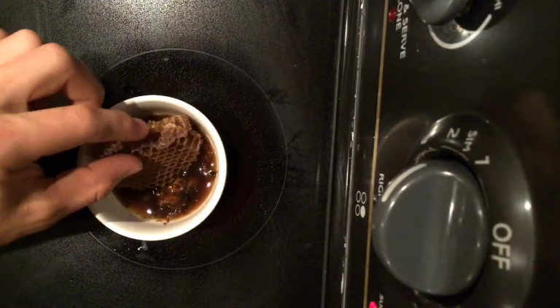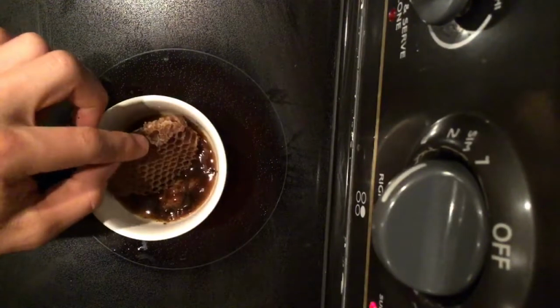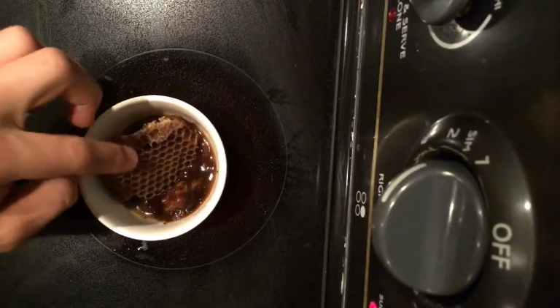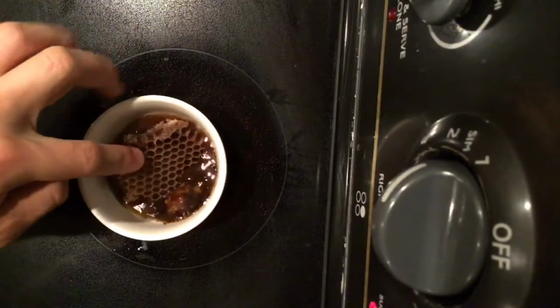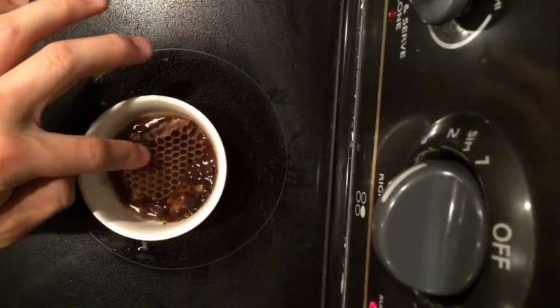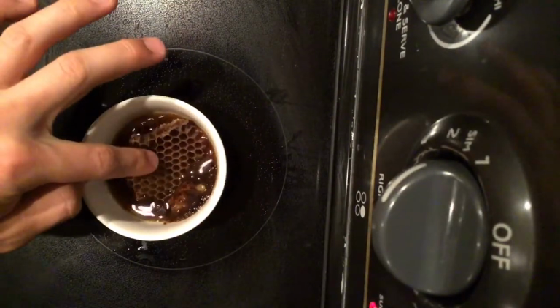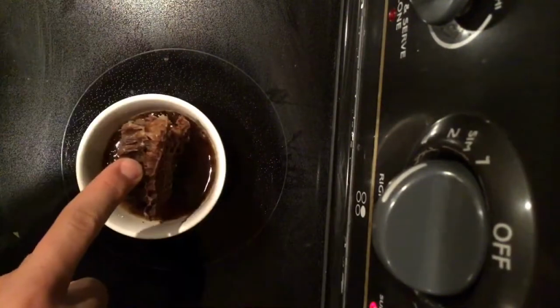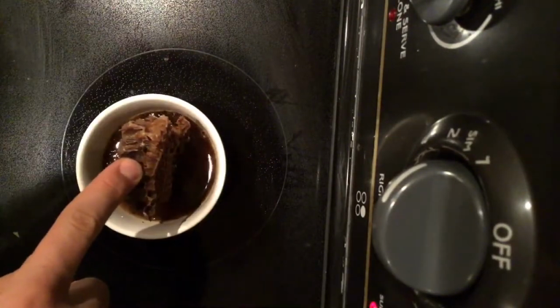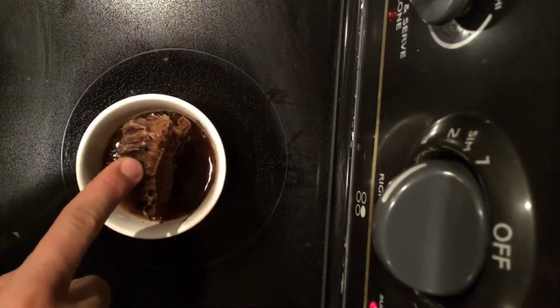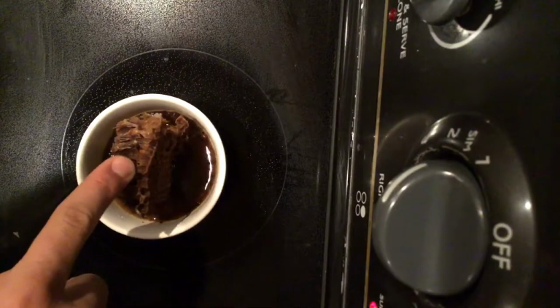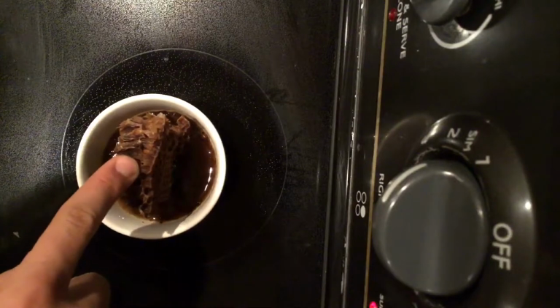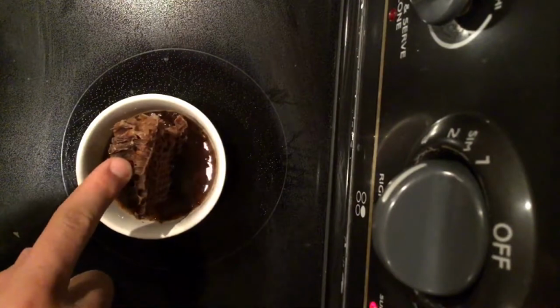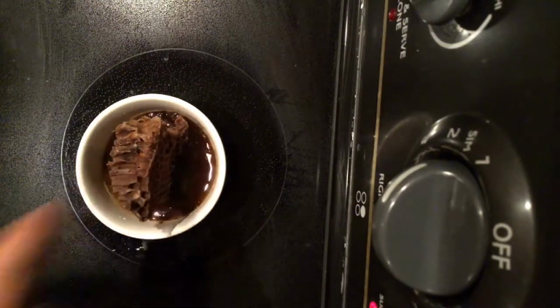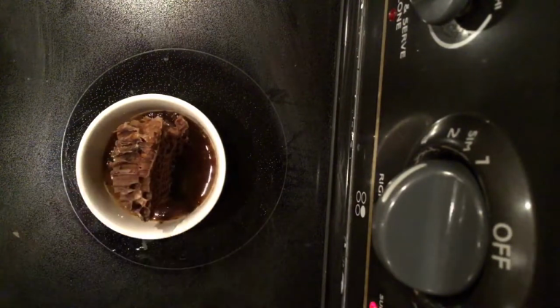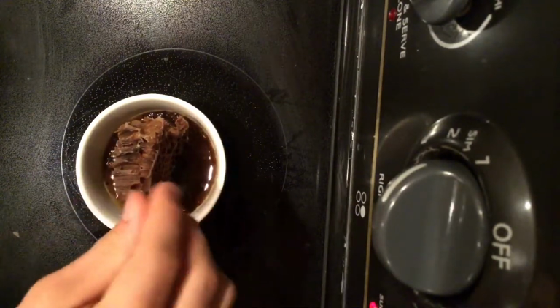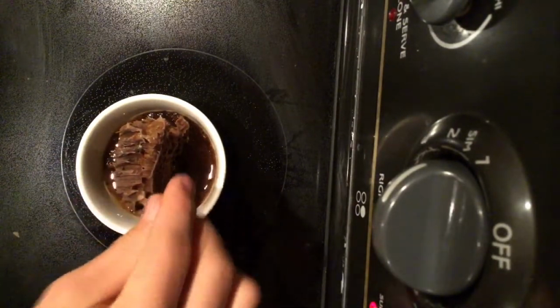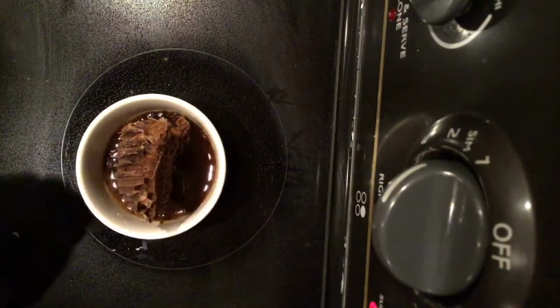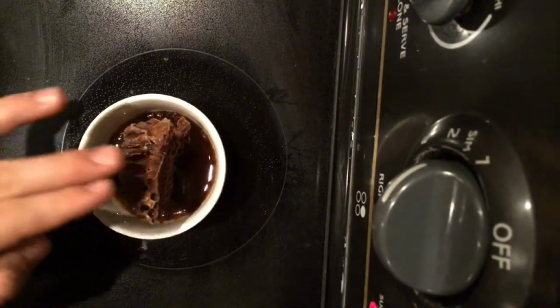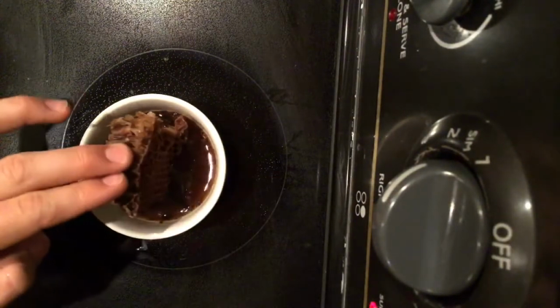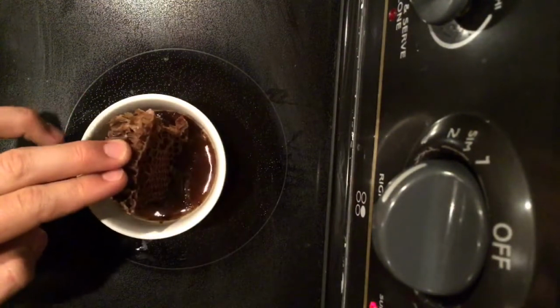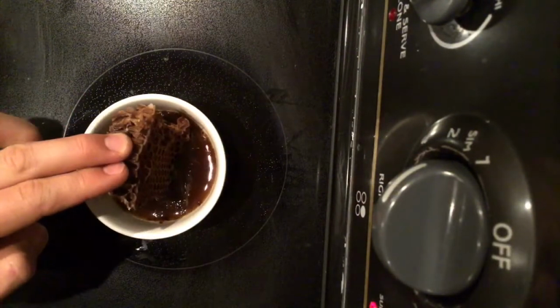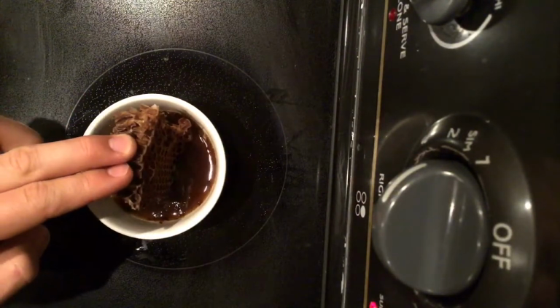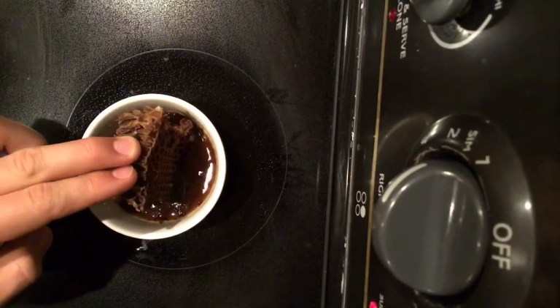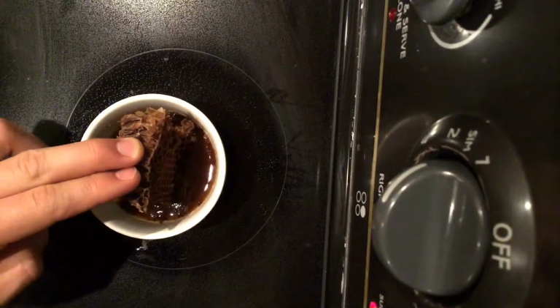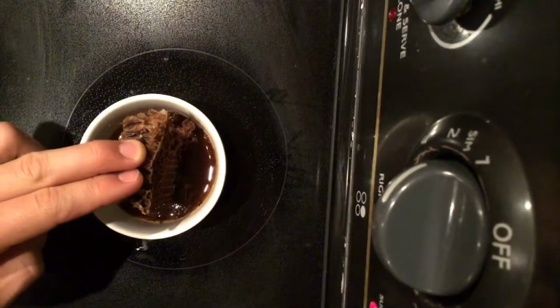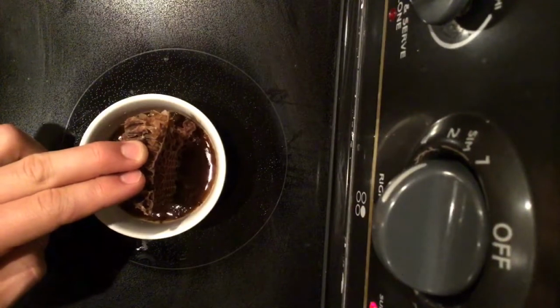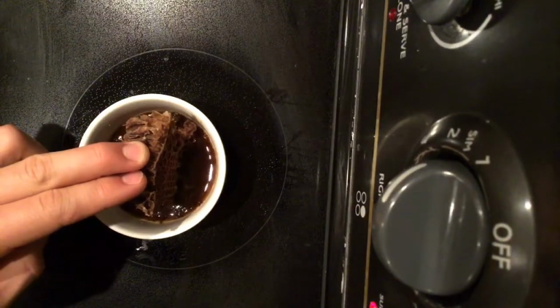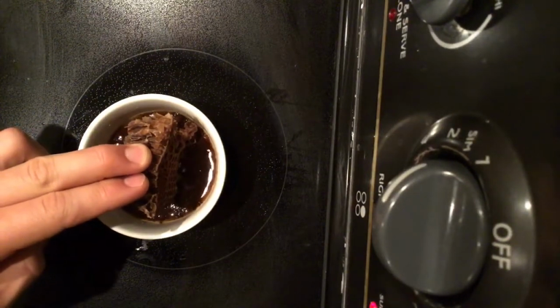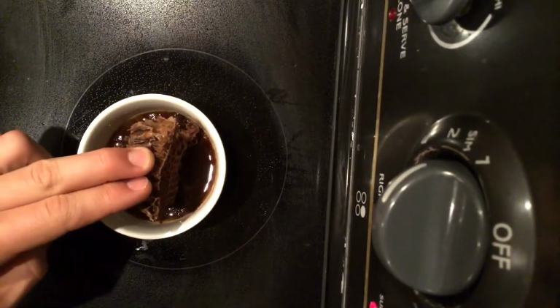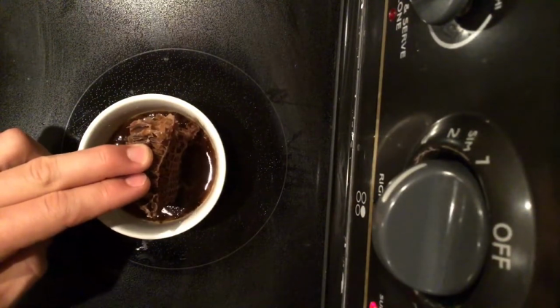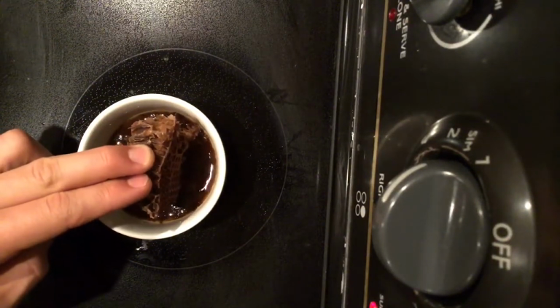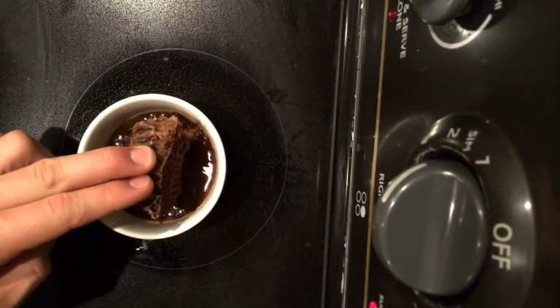This process continued on for about another hour with the skimming of the impurities using a spoon and a stick. Afterwards it was time to put in the wick.